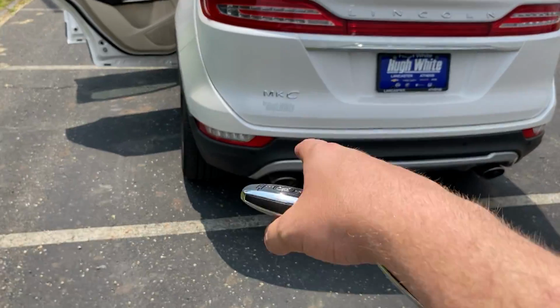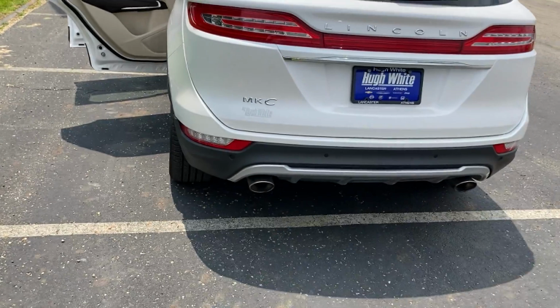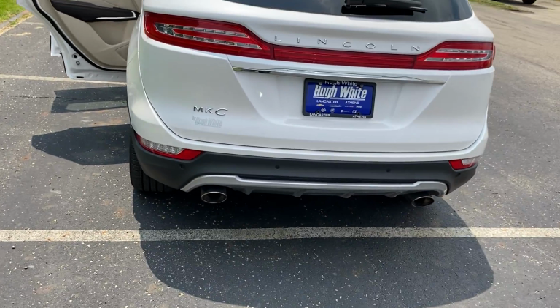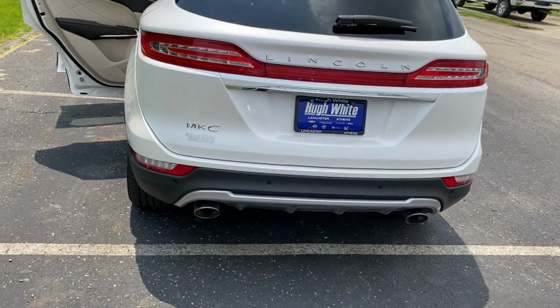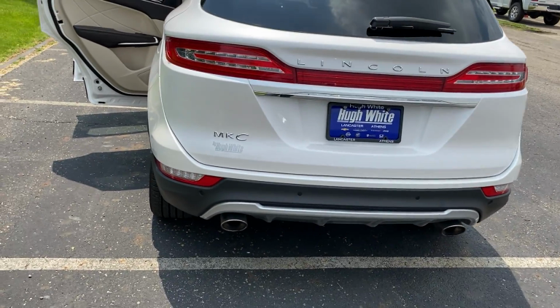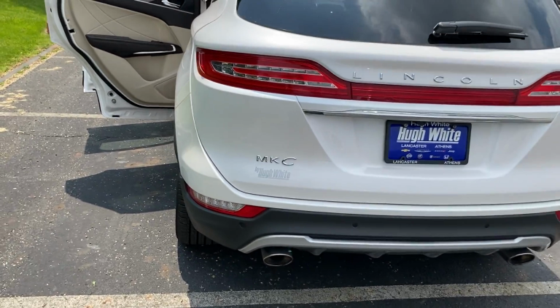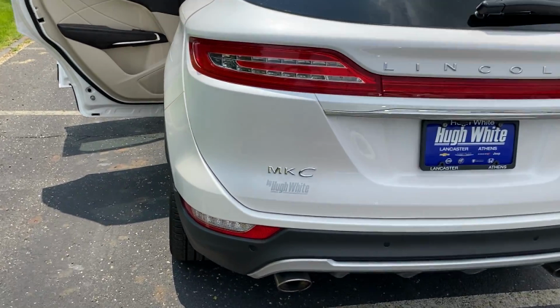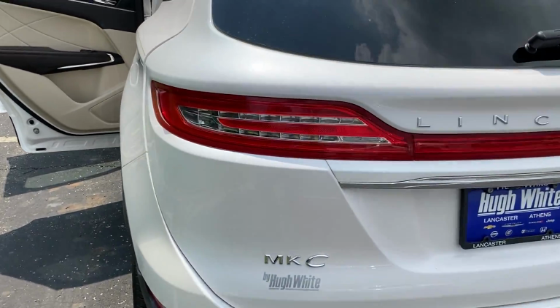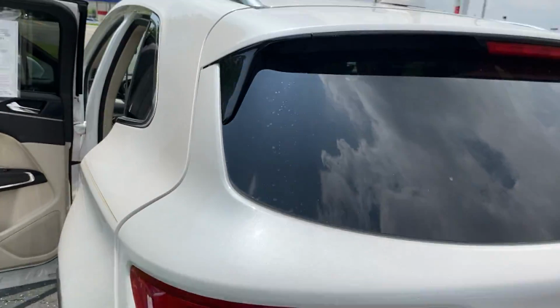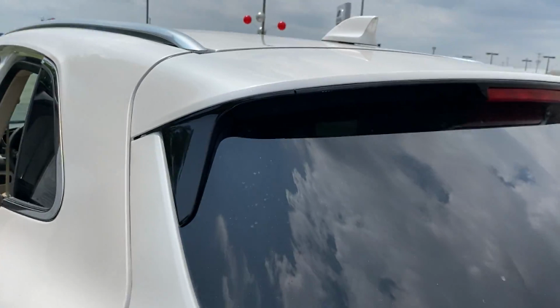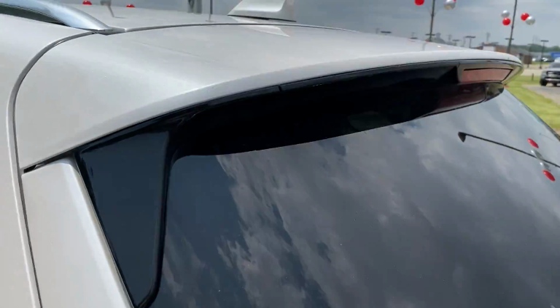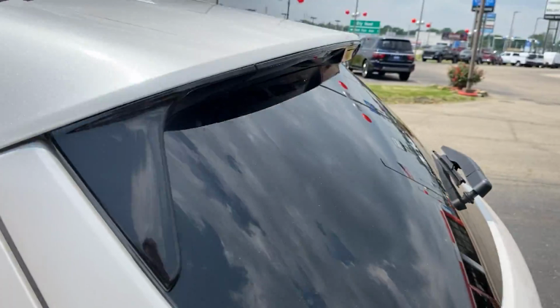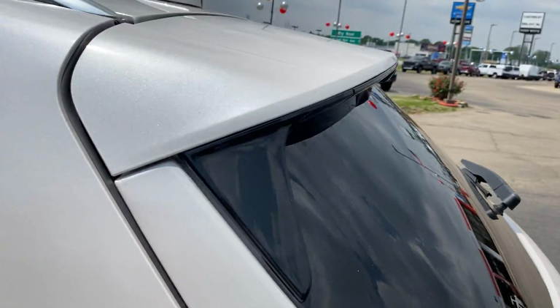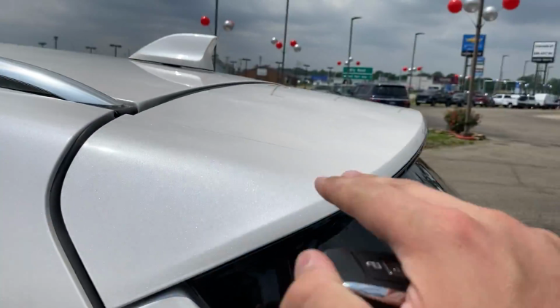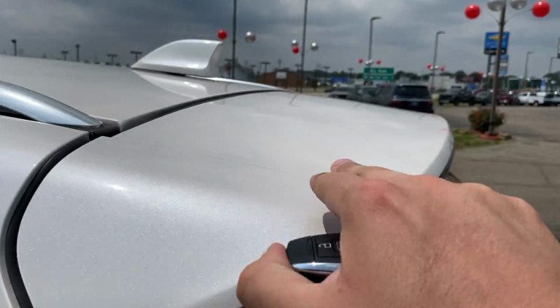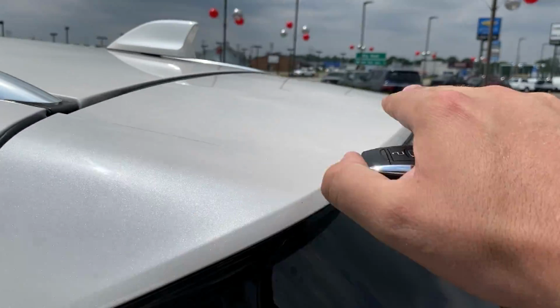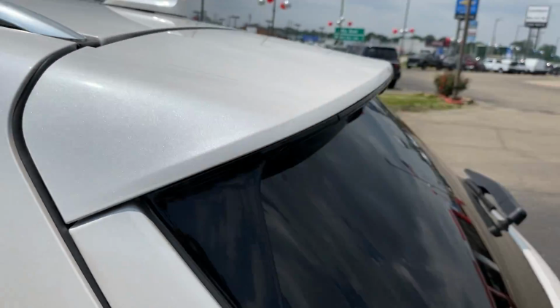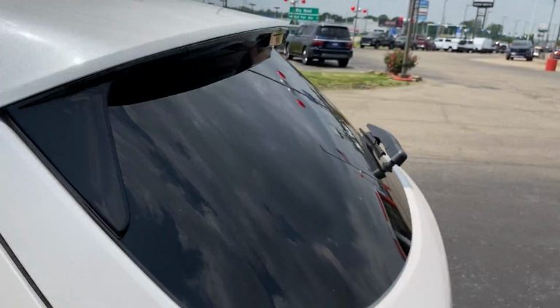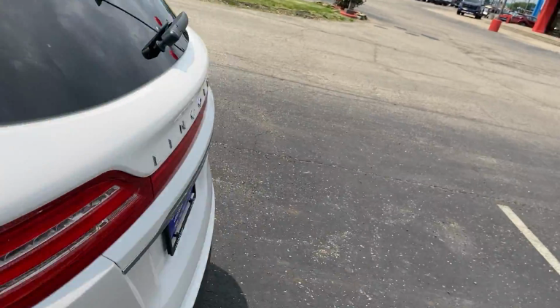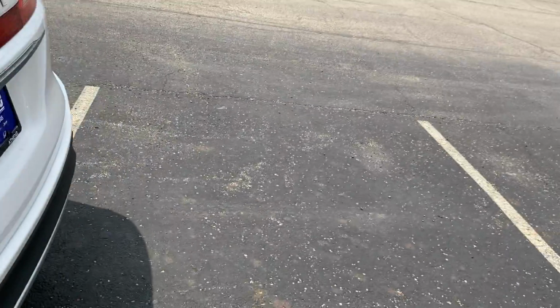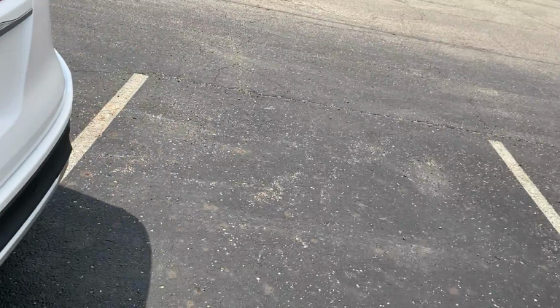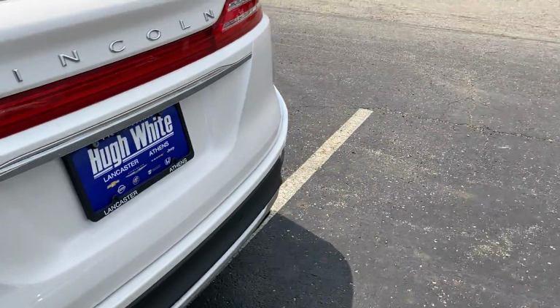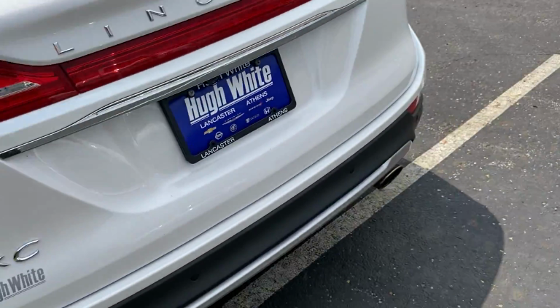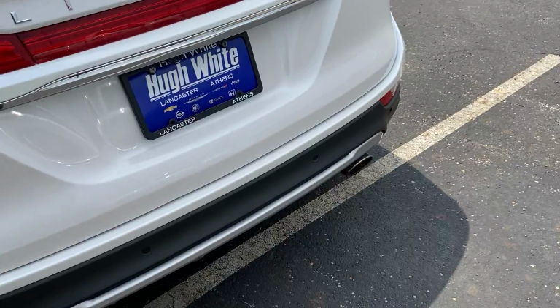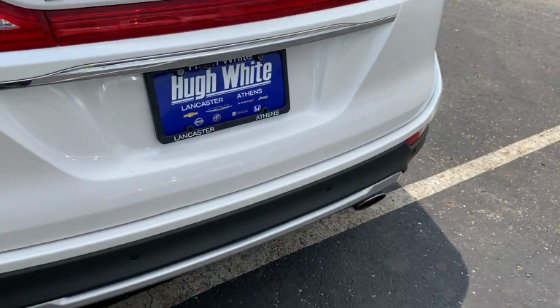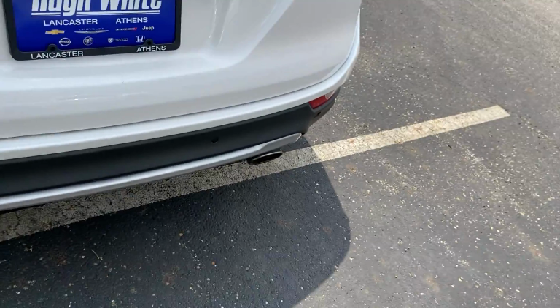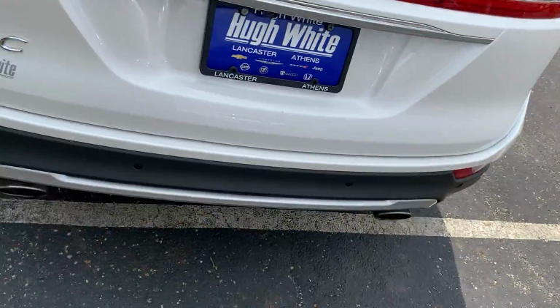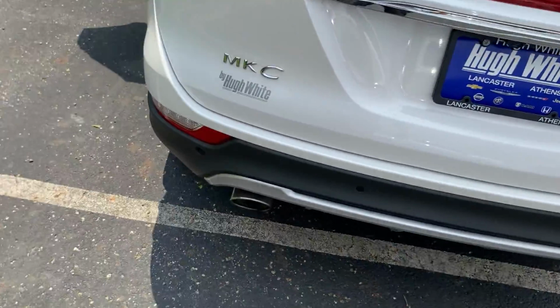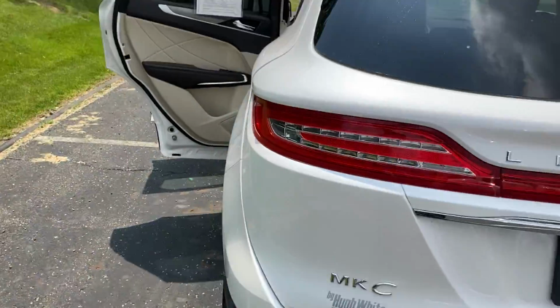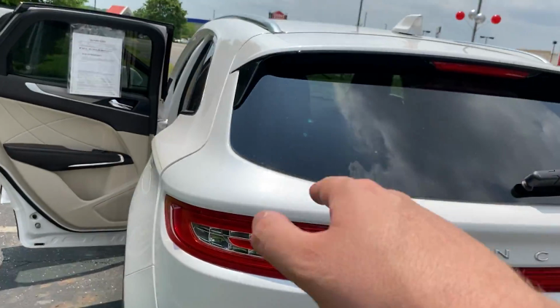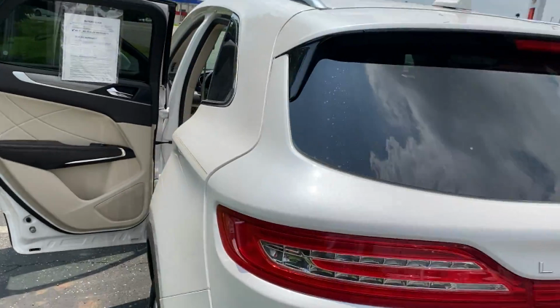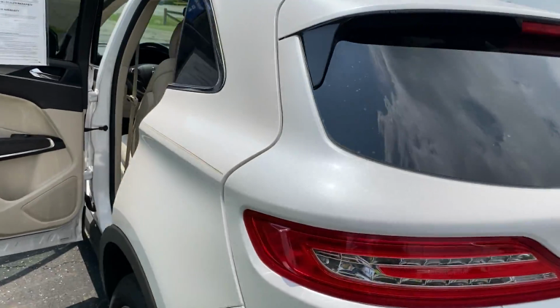The chrome sports exhaust tips give it that sporty look. It's also got a nice rear spoiler to complement that. It has a backup camera, rear parking sensors, and LED tail lamps.